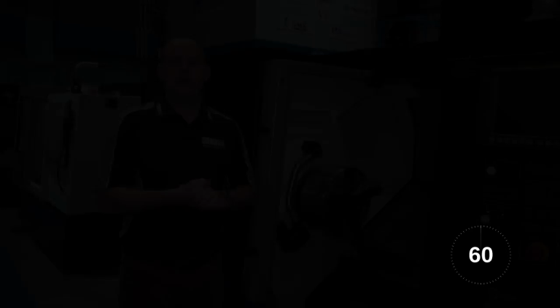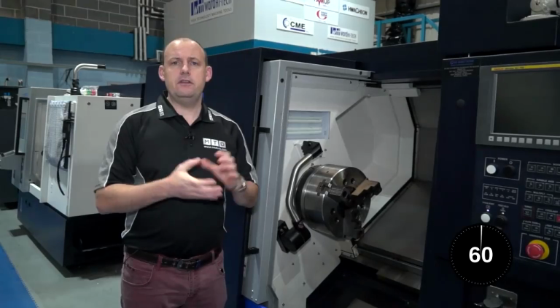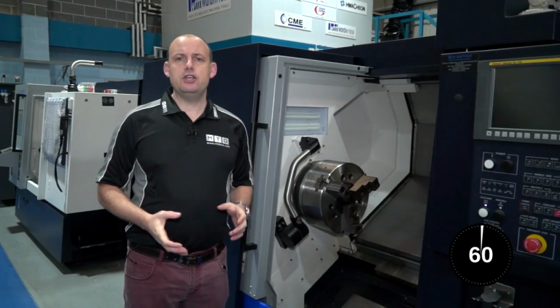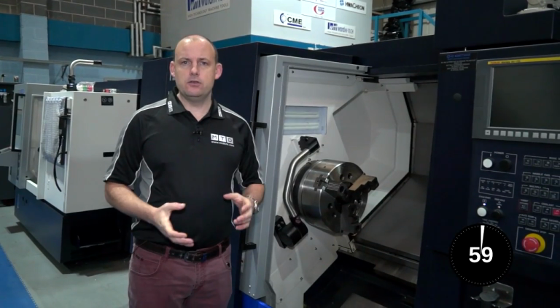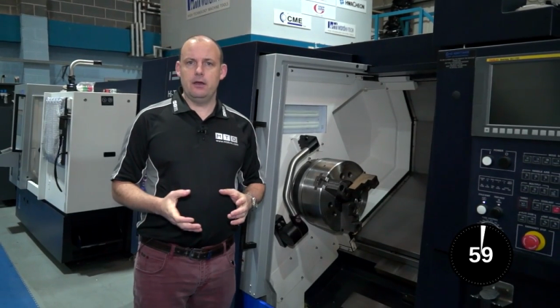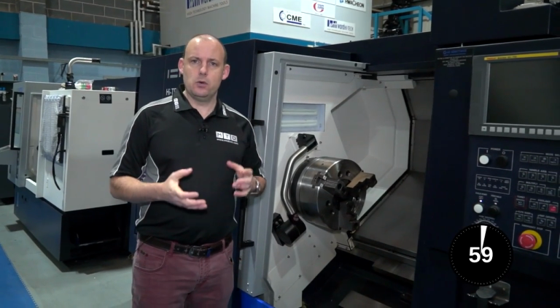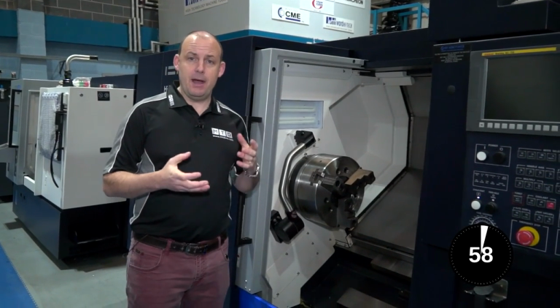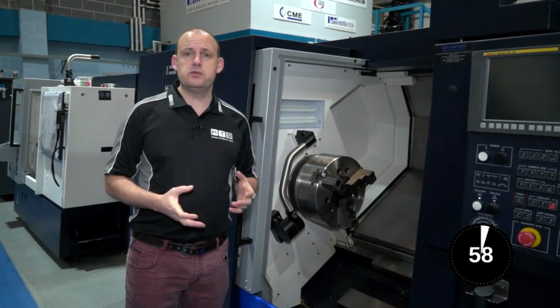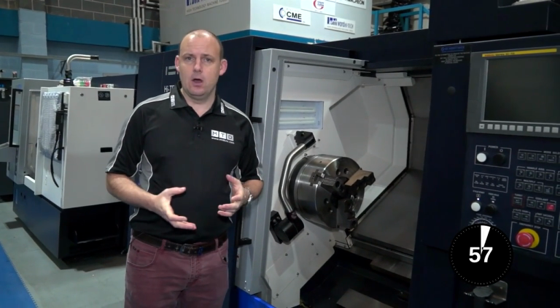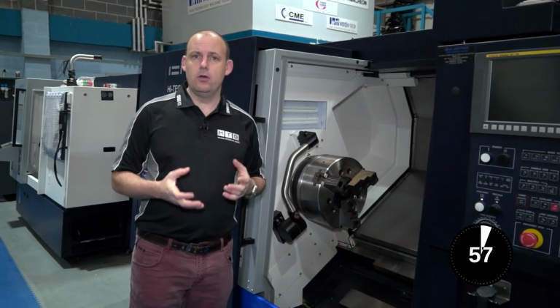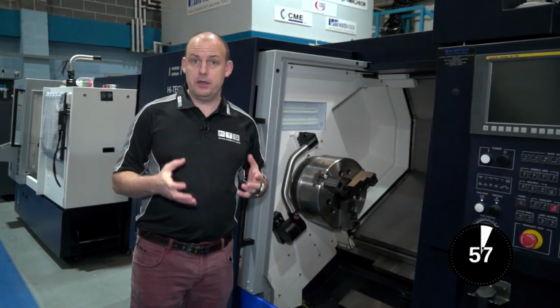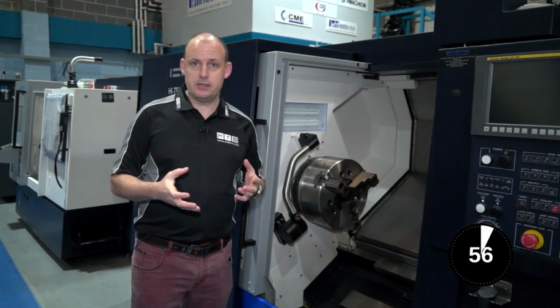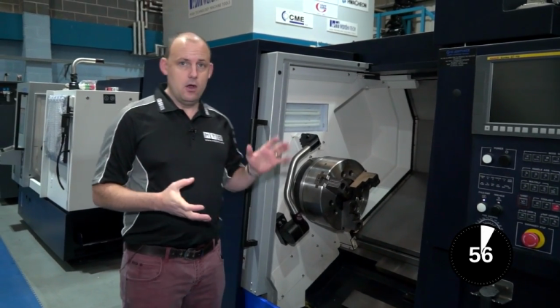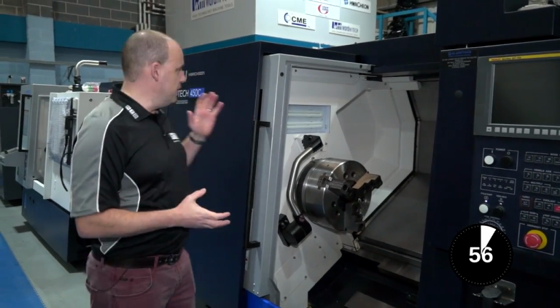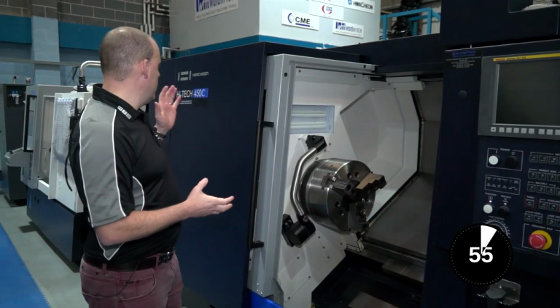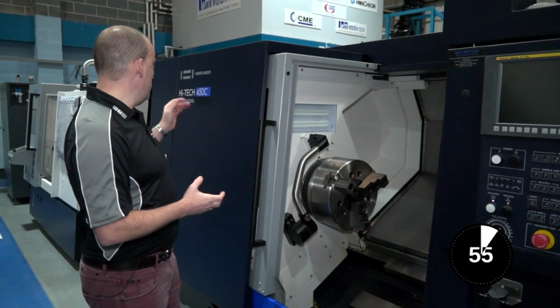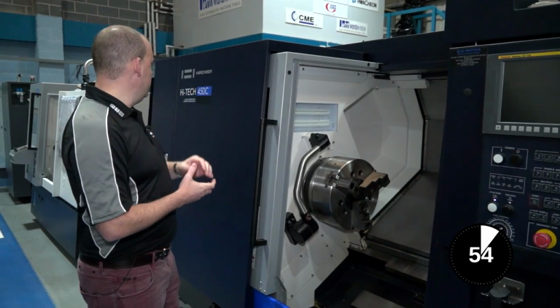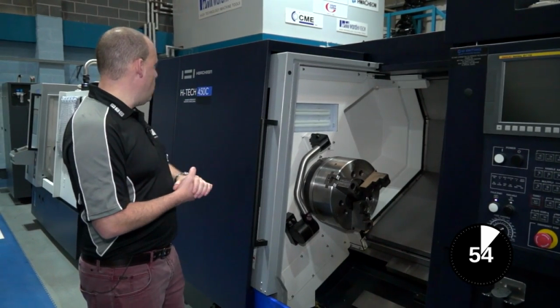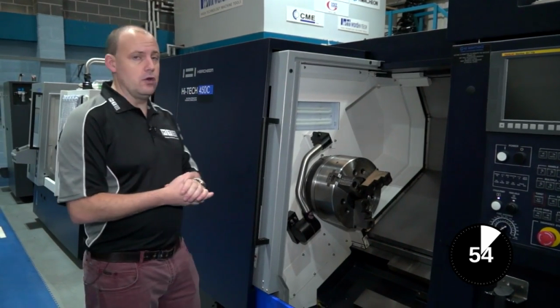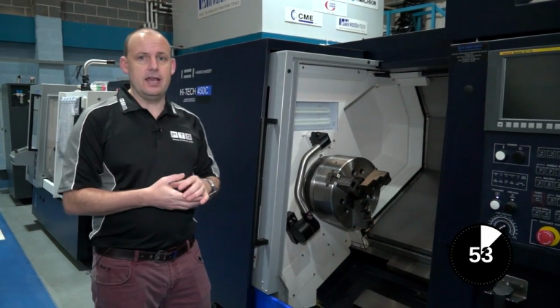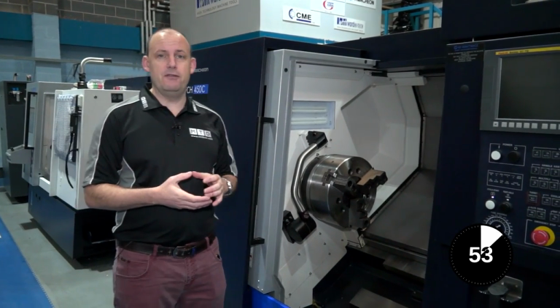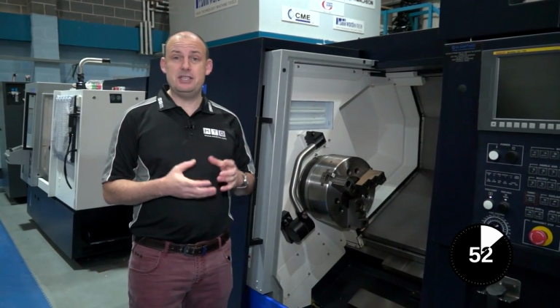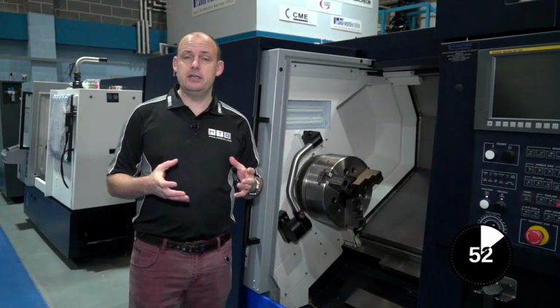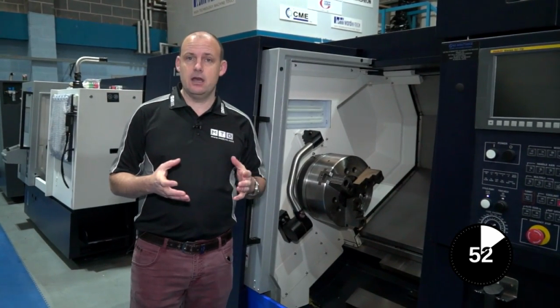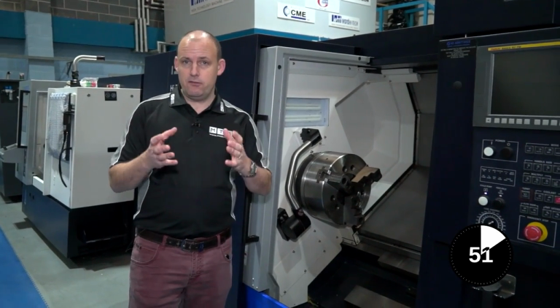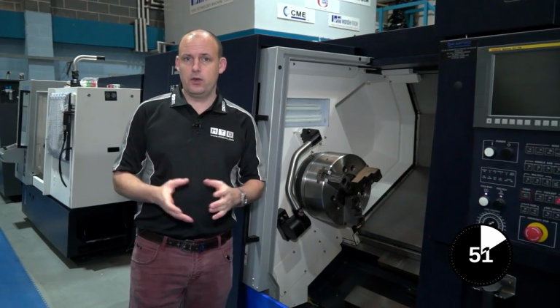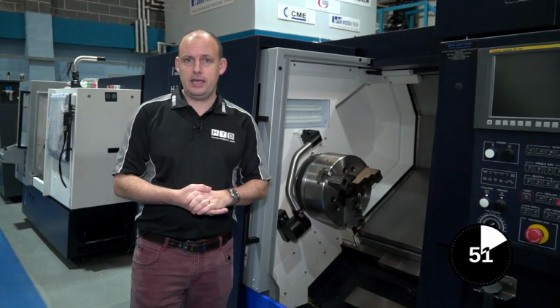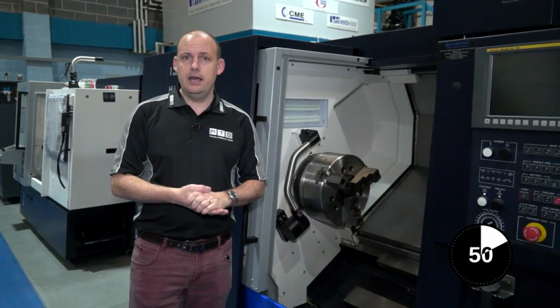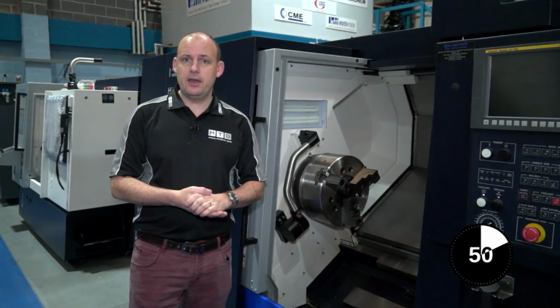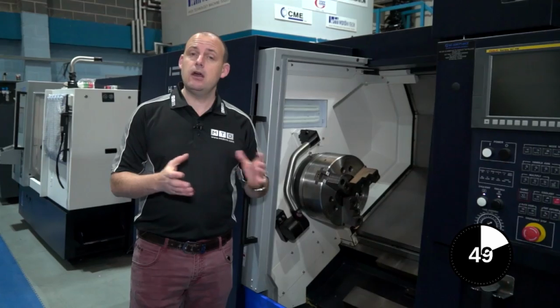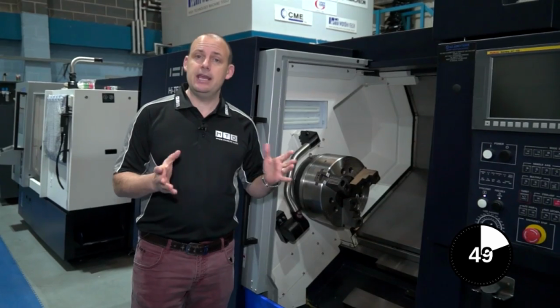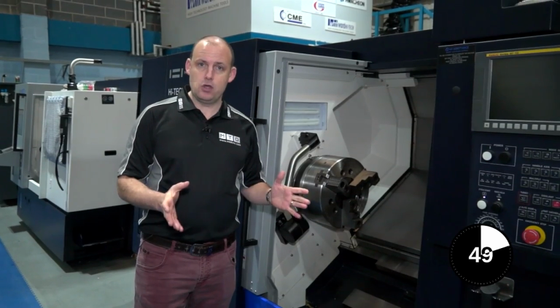This is an educational video talking about a tool setting arm on a turning centre. For this video we're using a Huachon Hi-Tech 450C turning centre, available from Ward Hi-Tech in the UK and currently in stock.